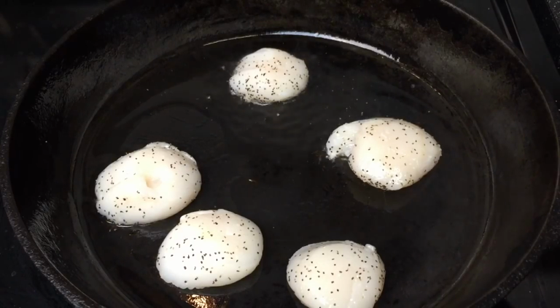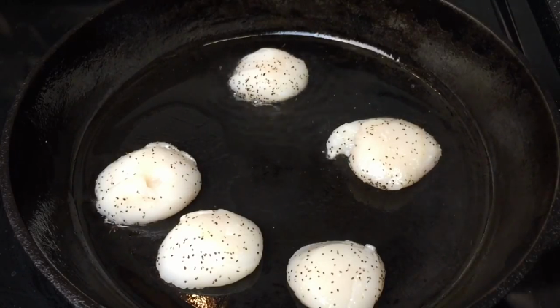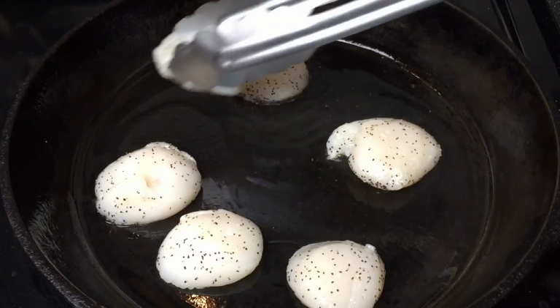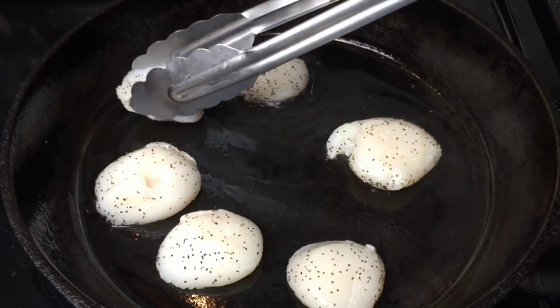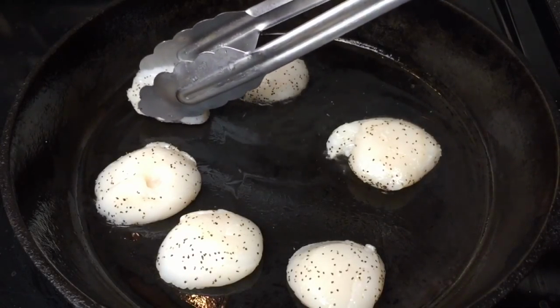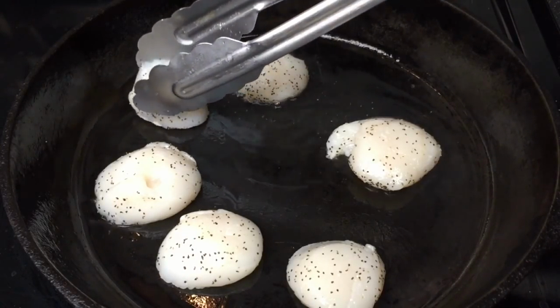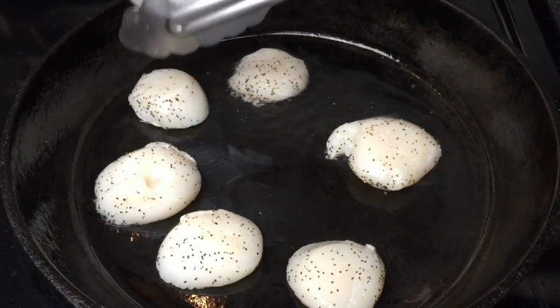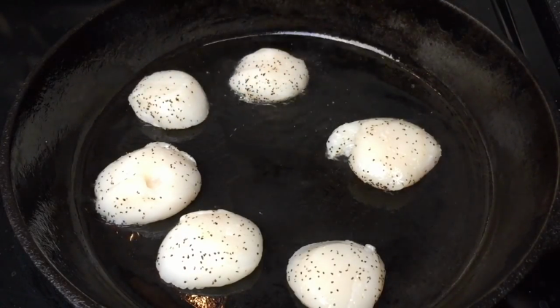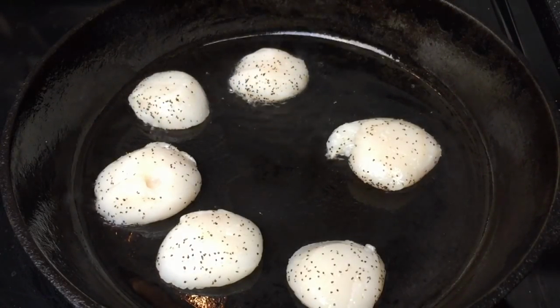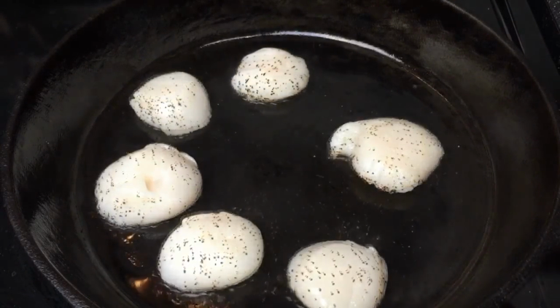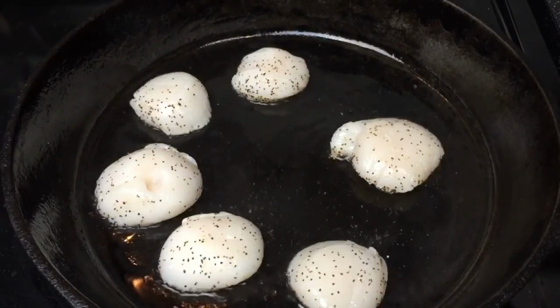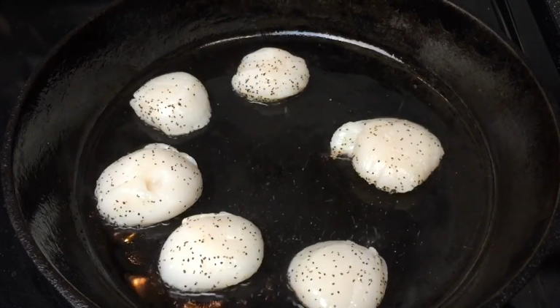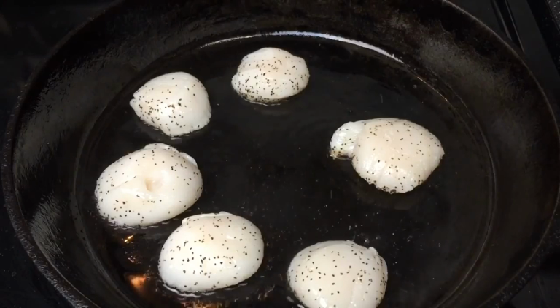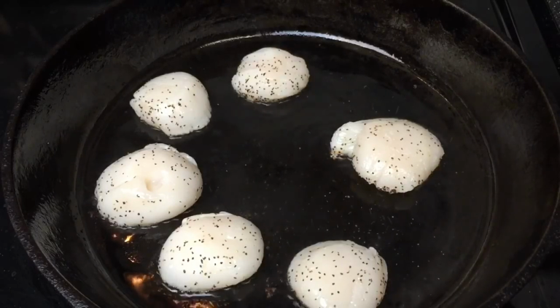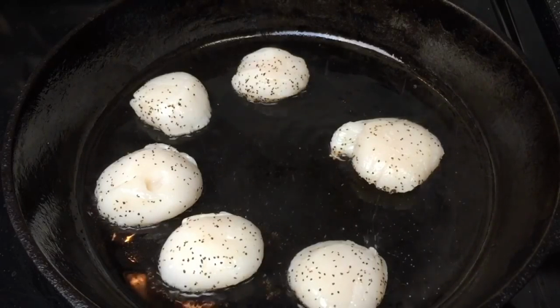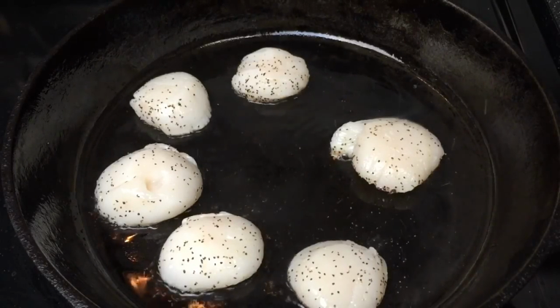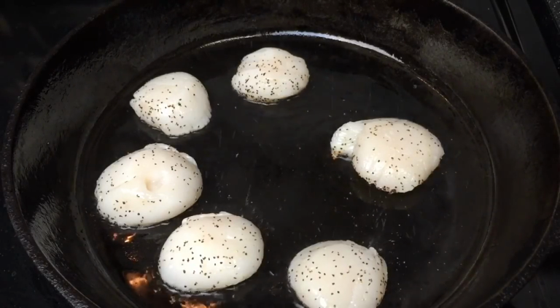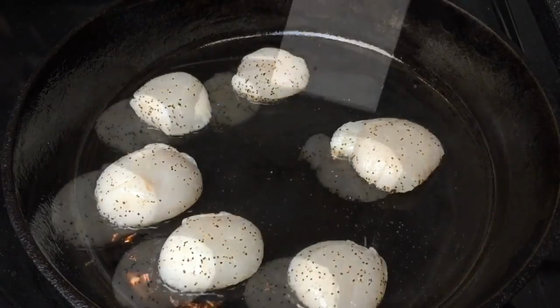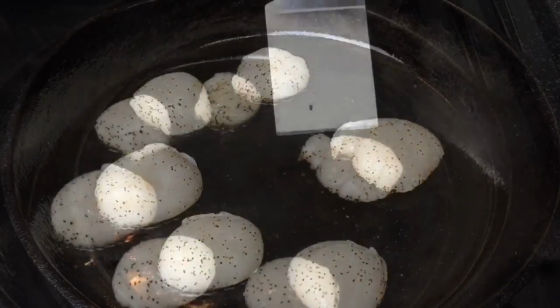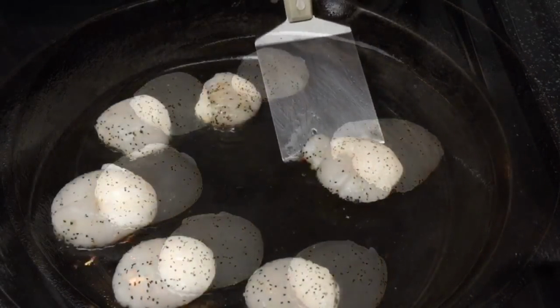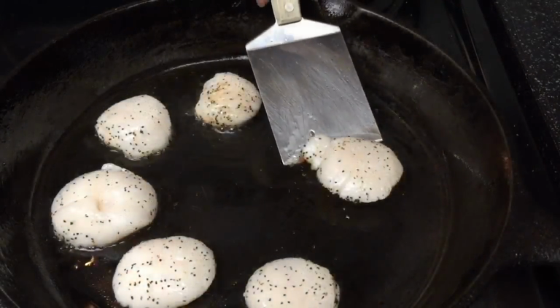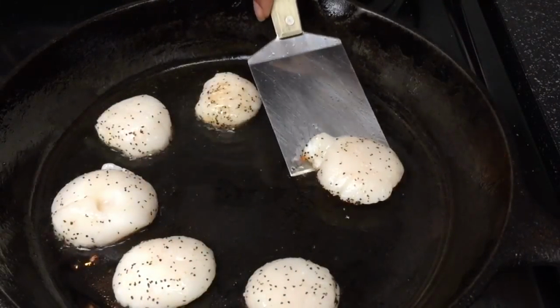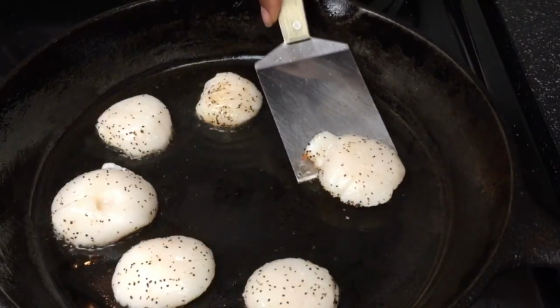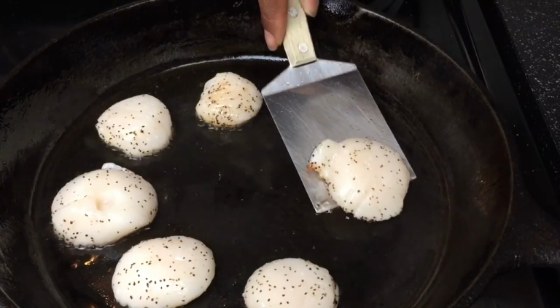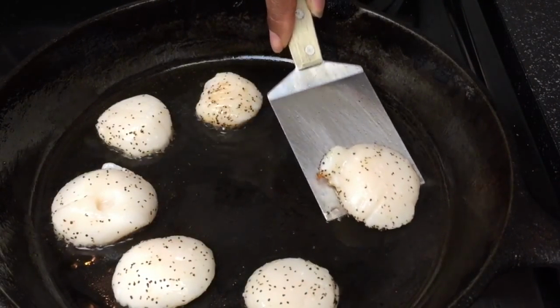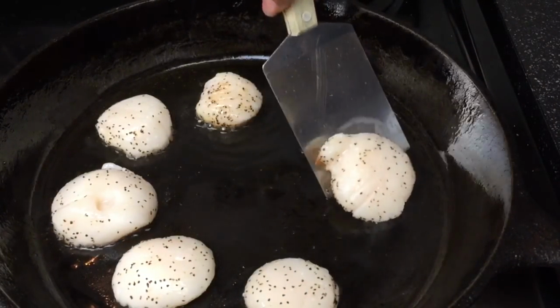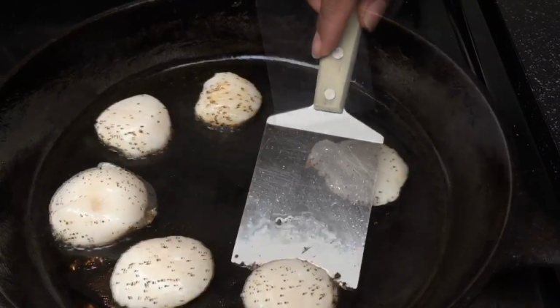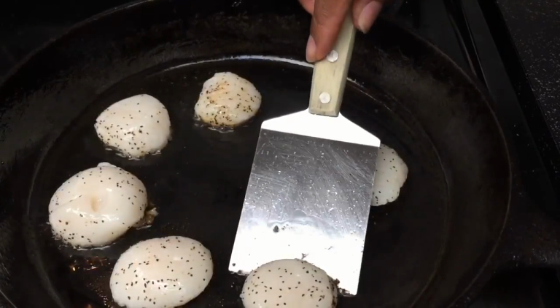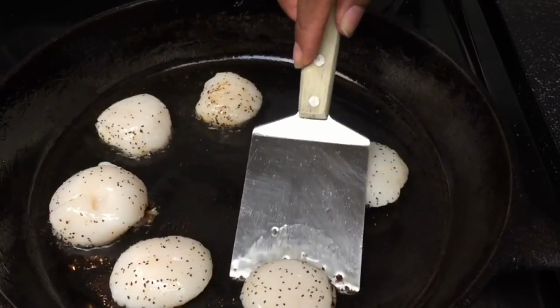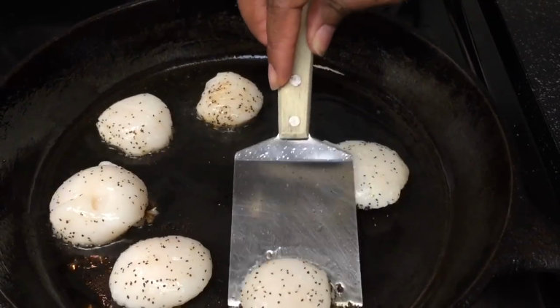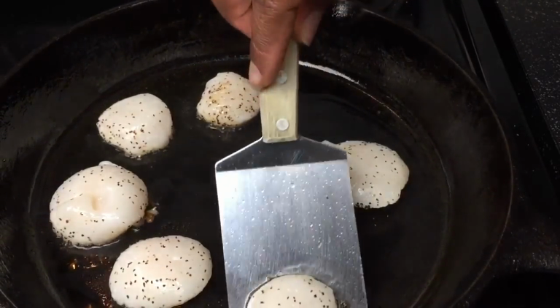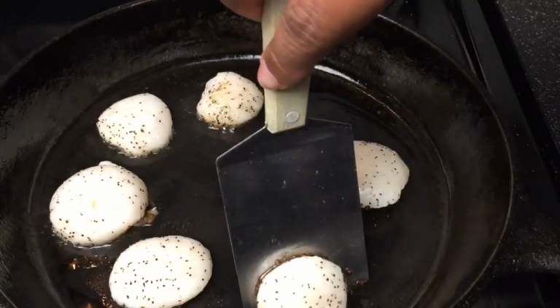No matter what size you use, once you see a brown crust forming on the edges of your scallops, you can flip them. Be sure to run a spatula under the scallops before you attempt to flip them.